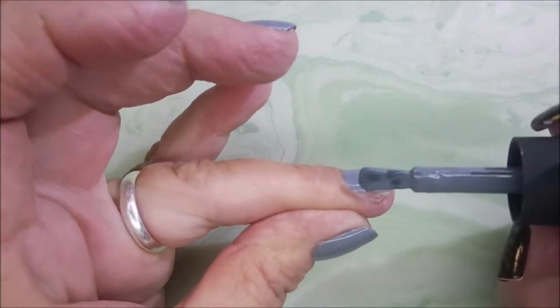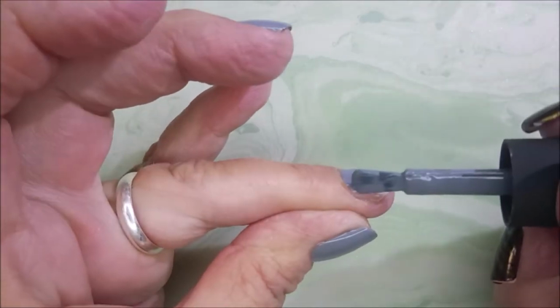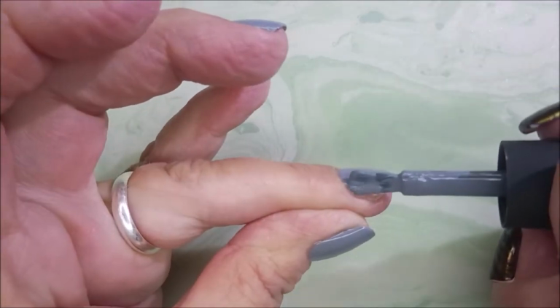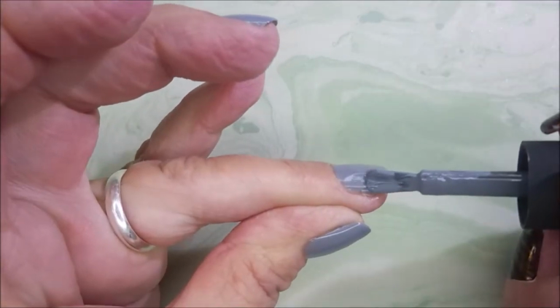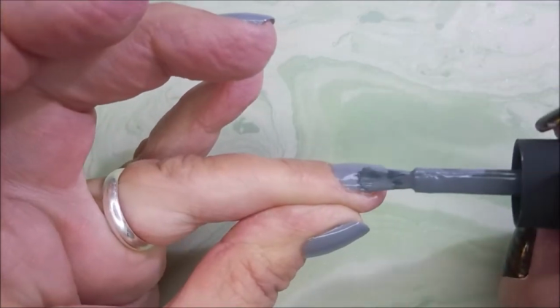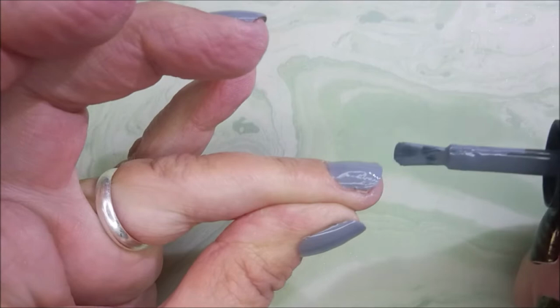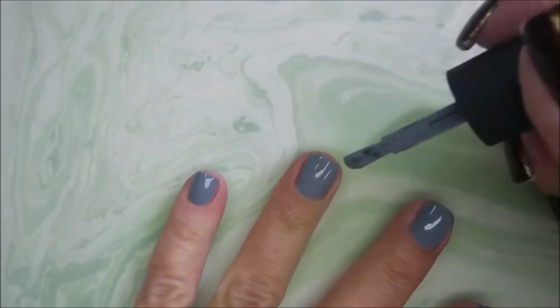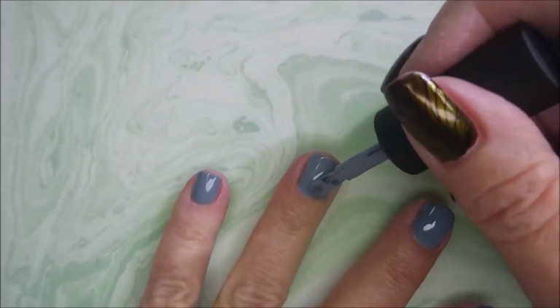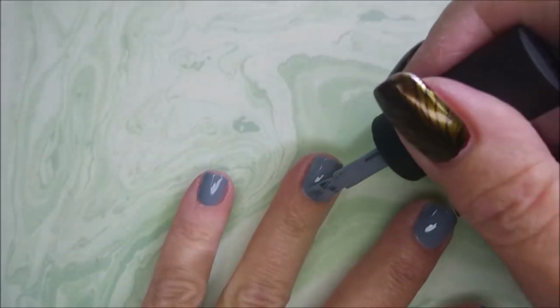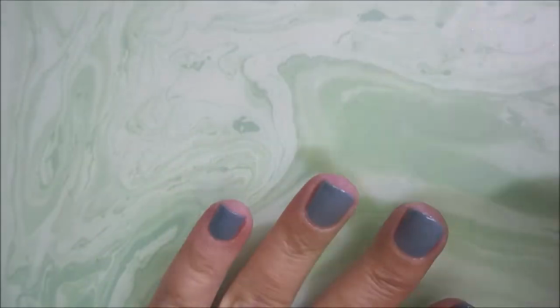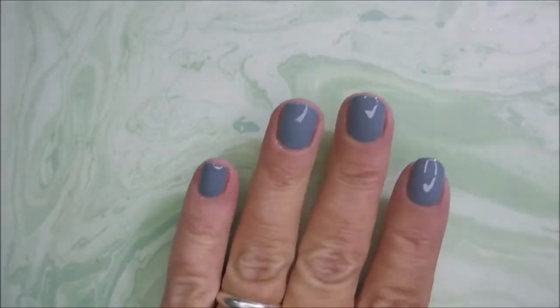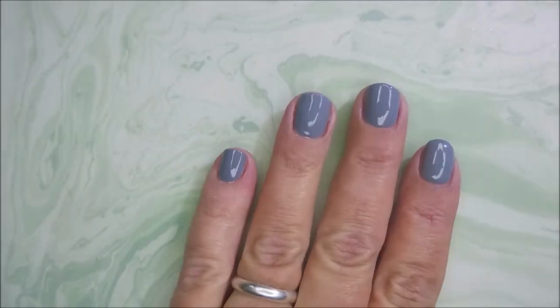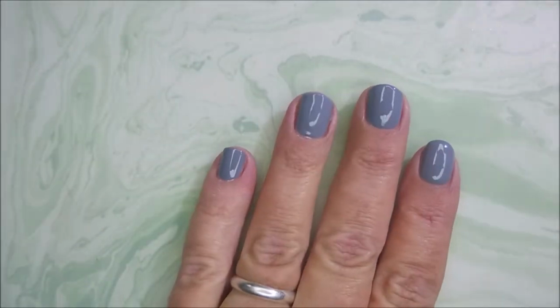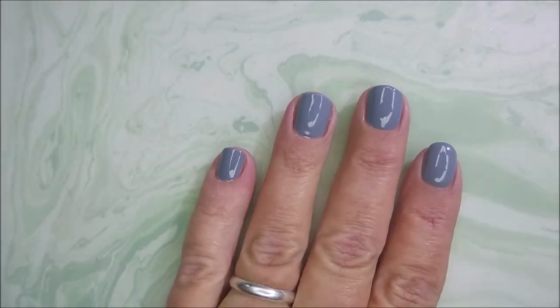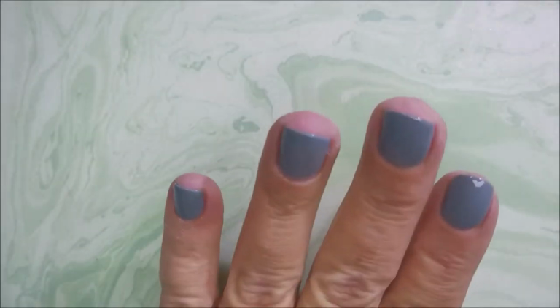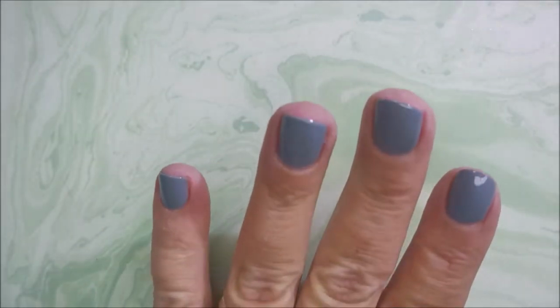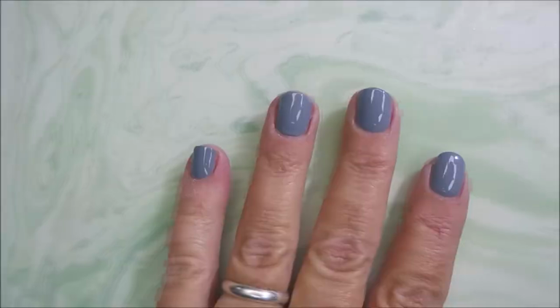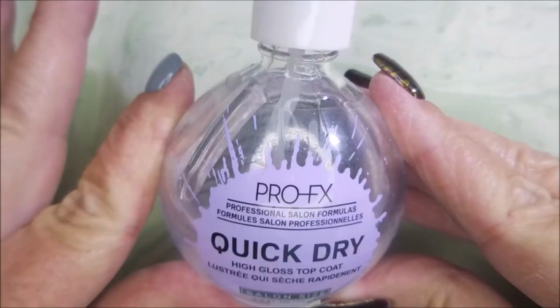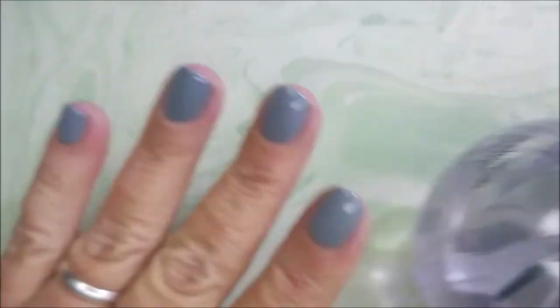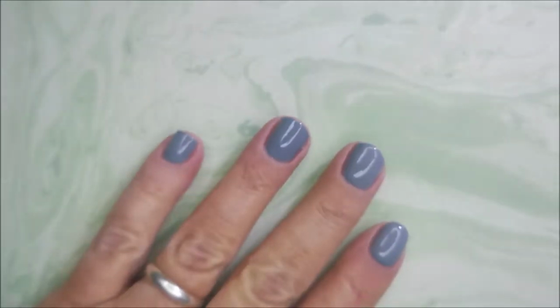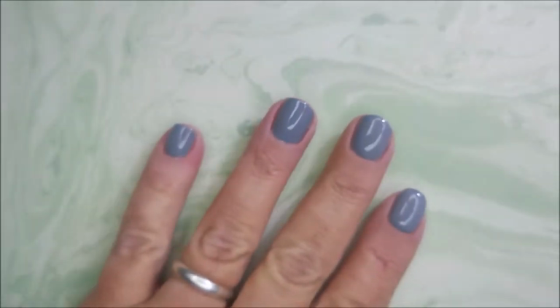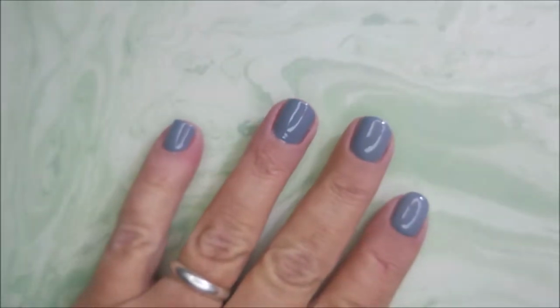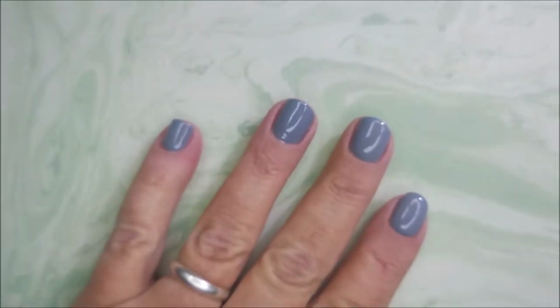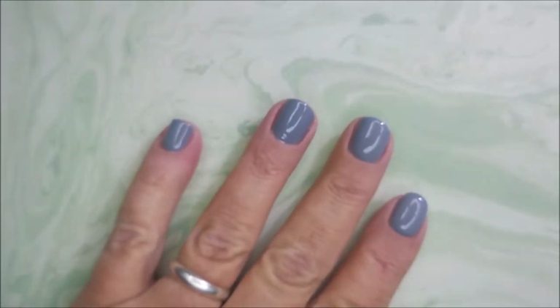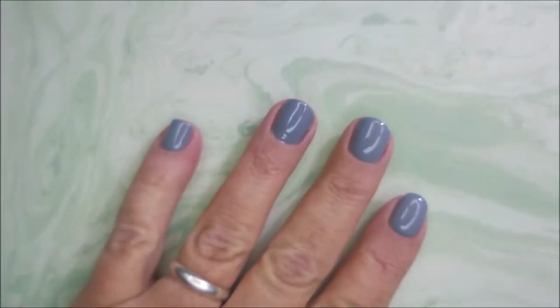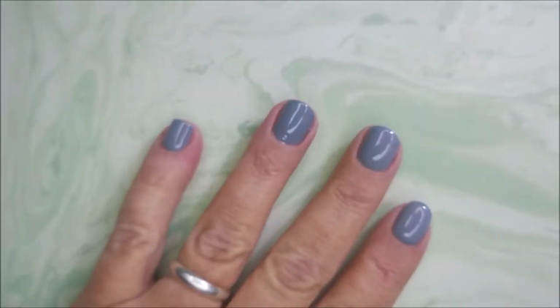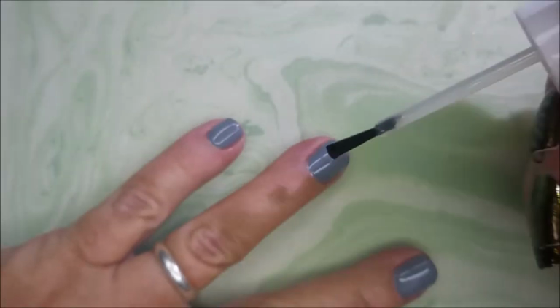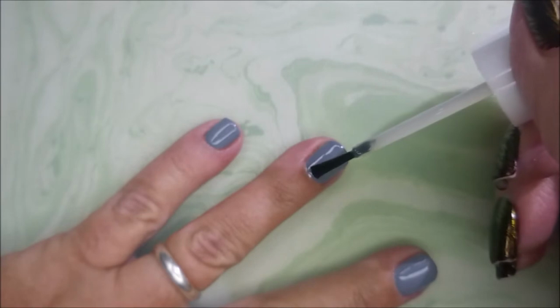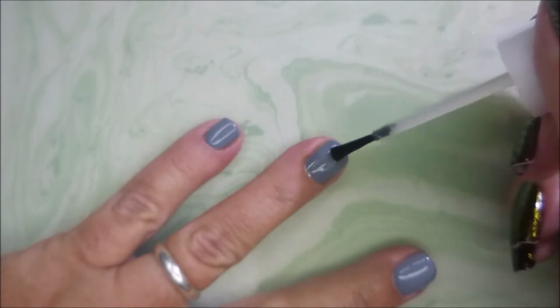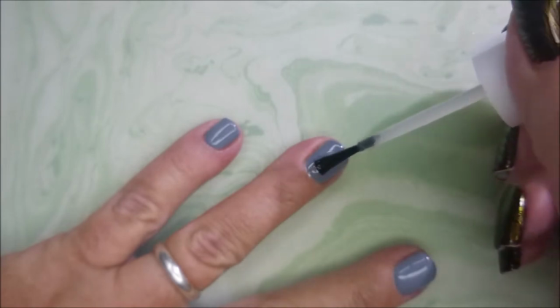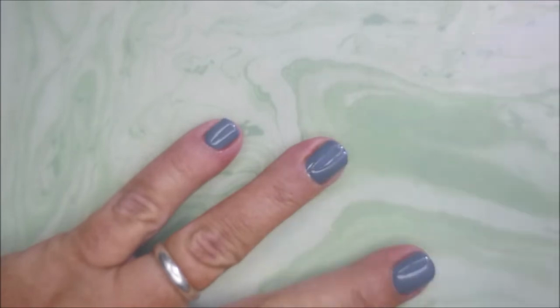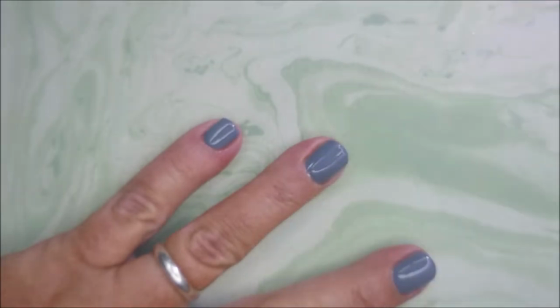I don't get paid by KL Polish to say that — I'm telling you from personal experience, that's how I feel. Beautiful. I'm gonna top it with the Pro FX Quick Dry Top Coat, get it to dry down so we can do some playing with some stamping polishes.